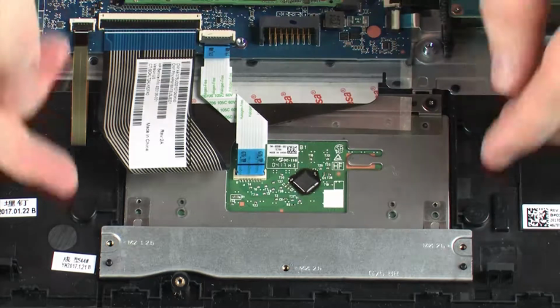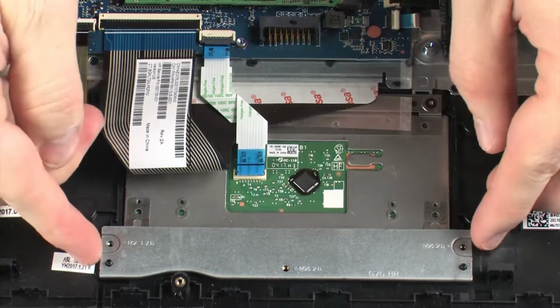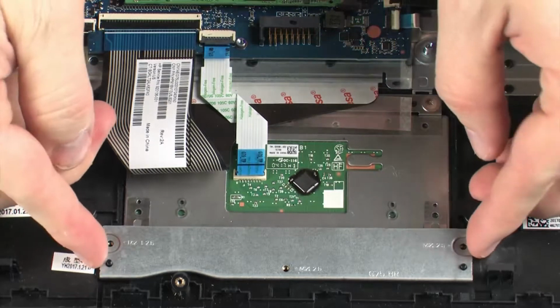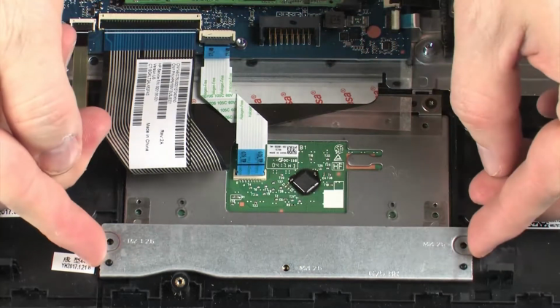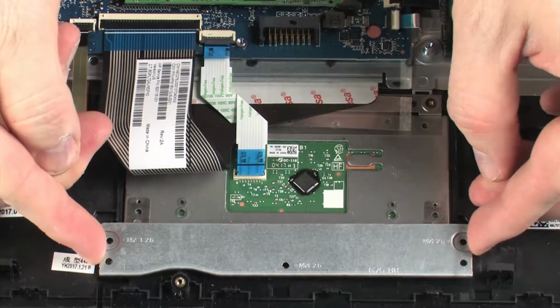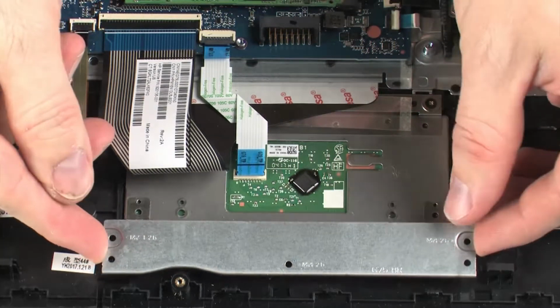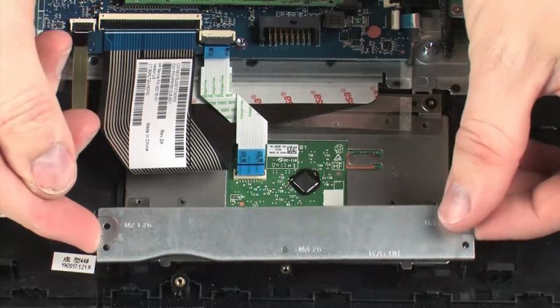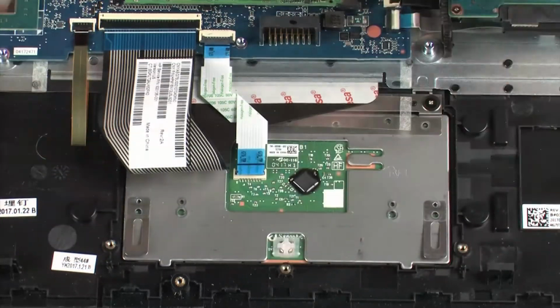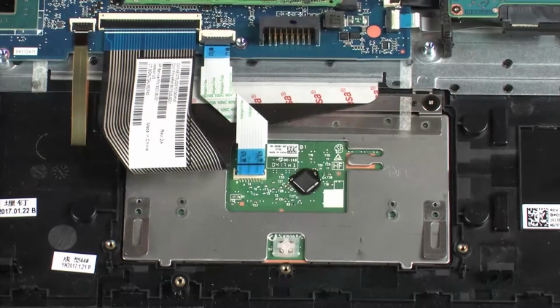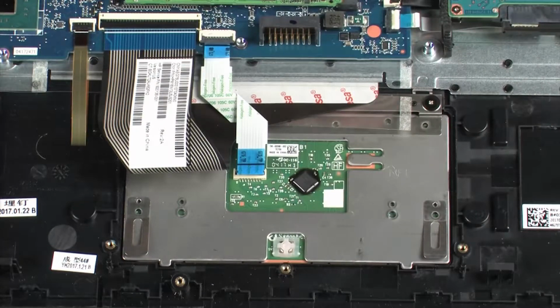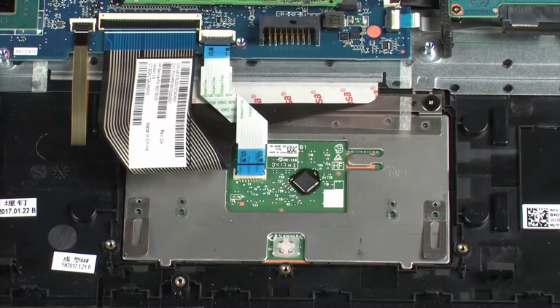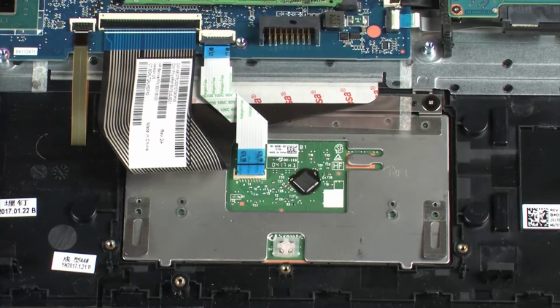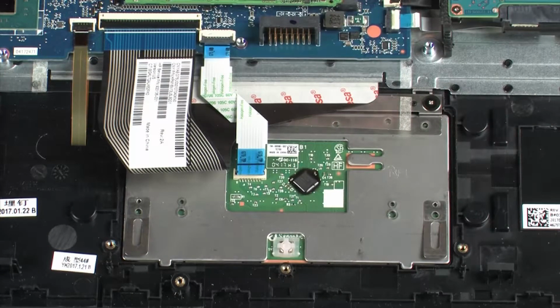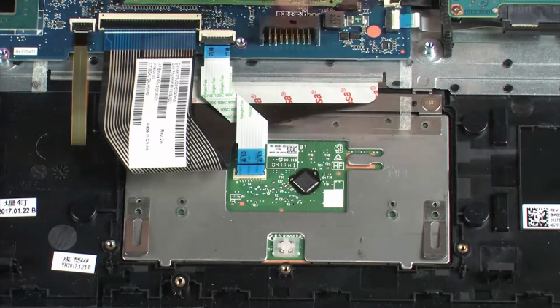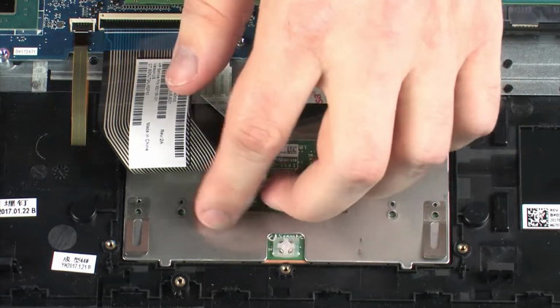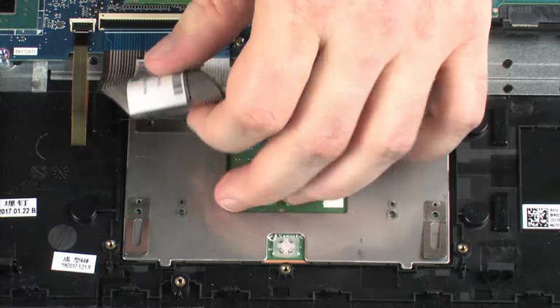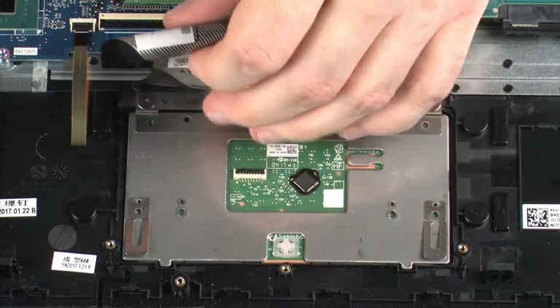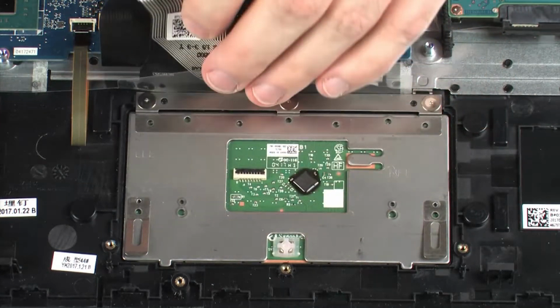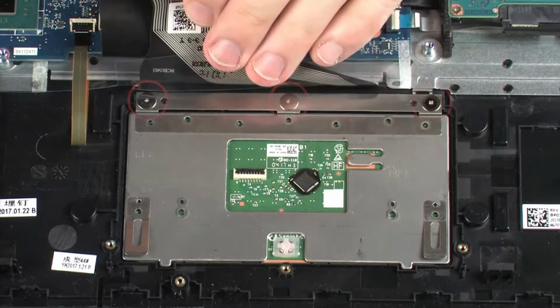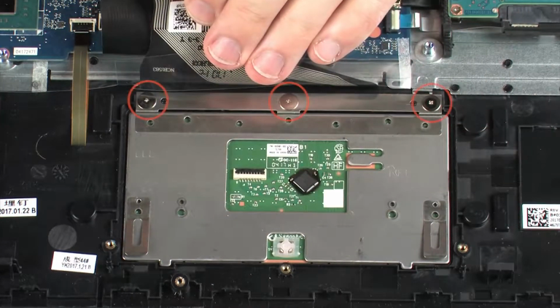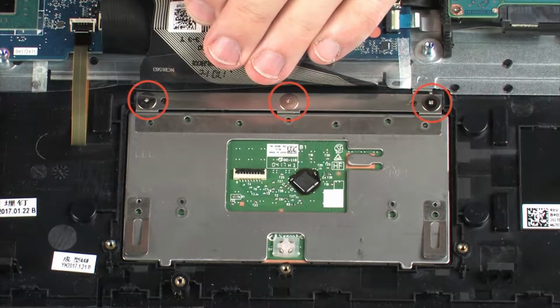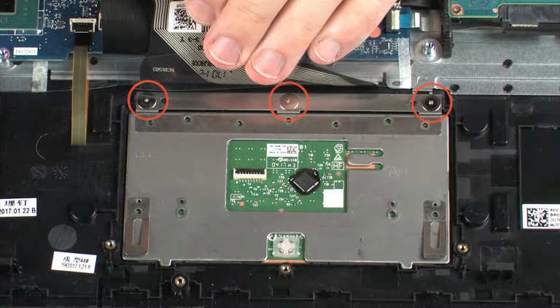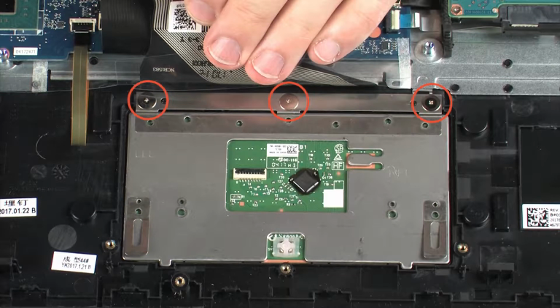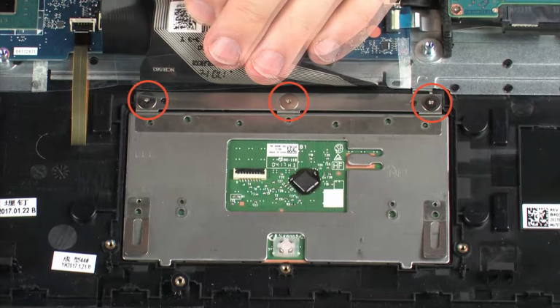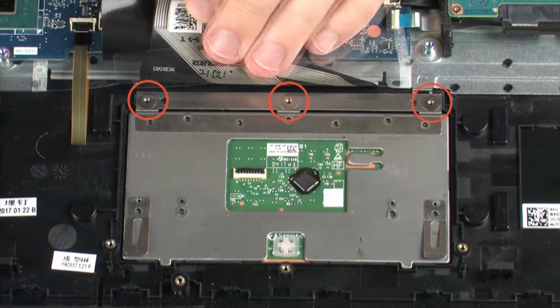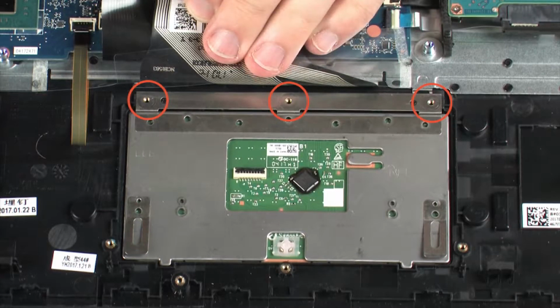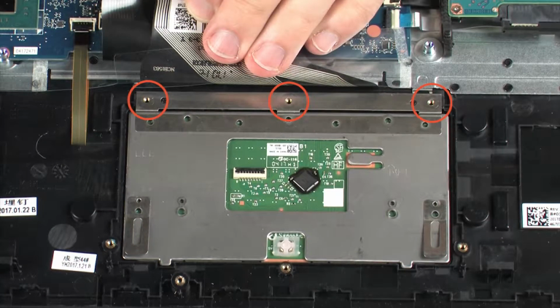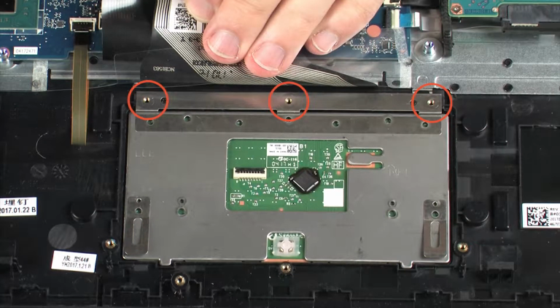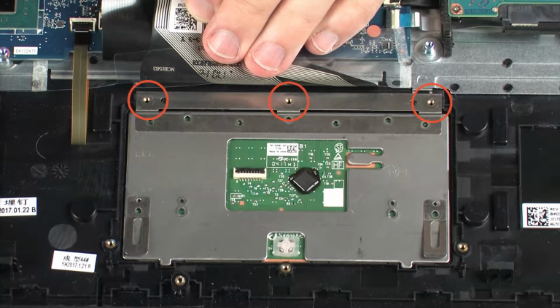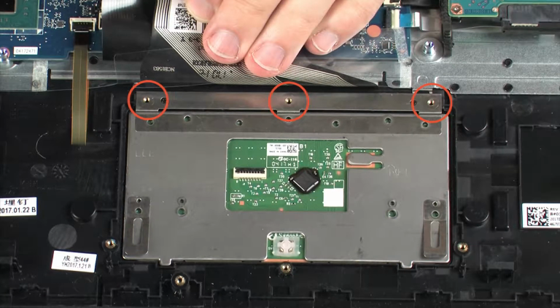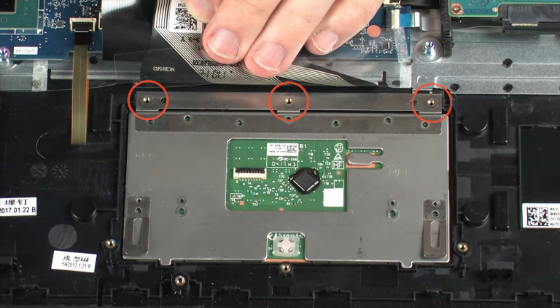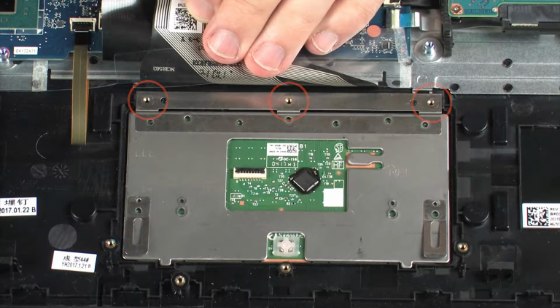Lift the touchpad board bracket off of the alignment pins on the top cover and remove. Remove the three 2 mm P0 Phillips broad-head screws that secure the touchpad board to the top cover.